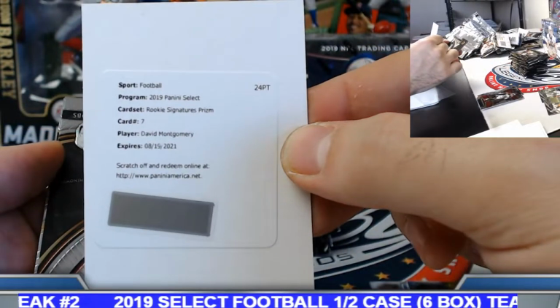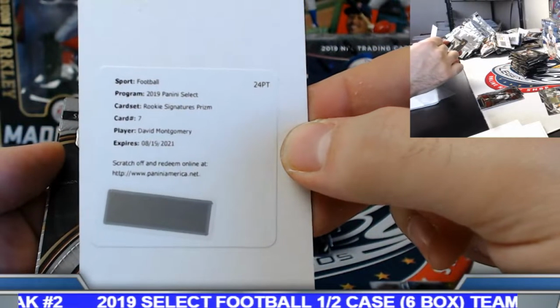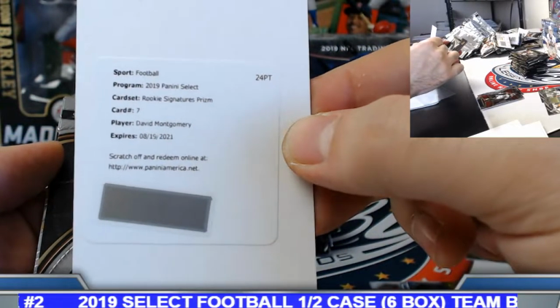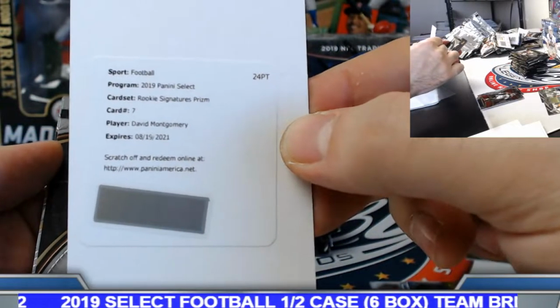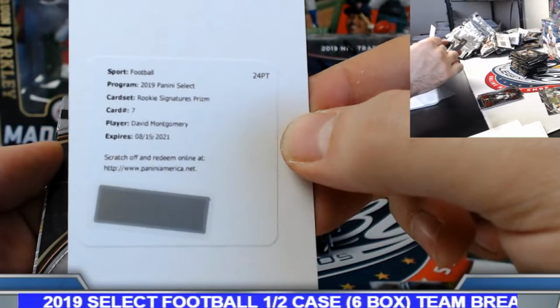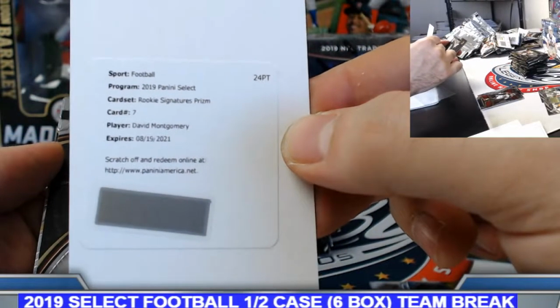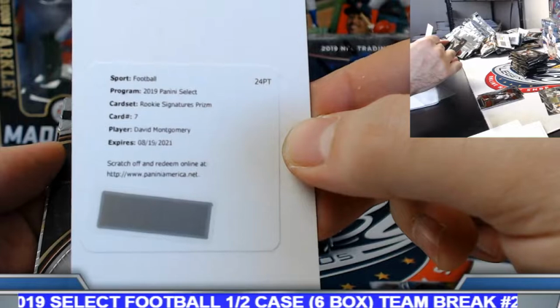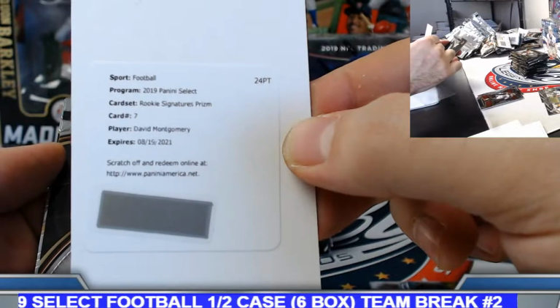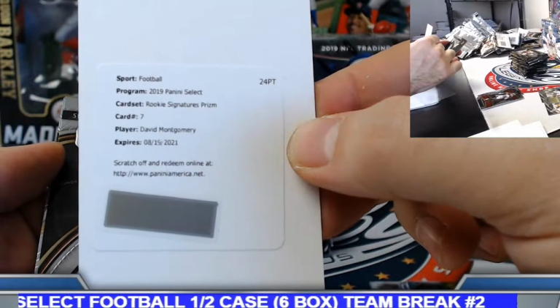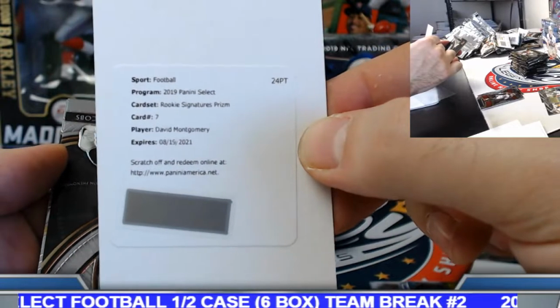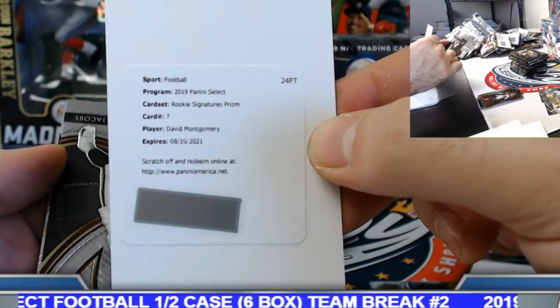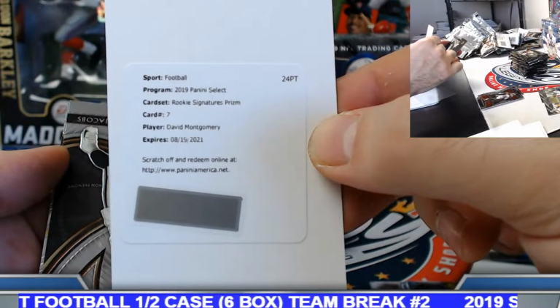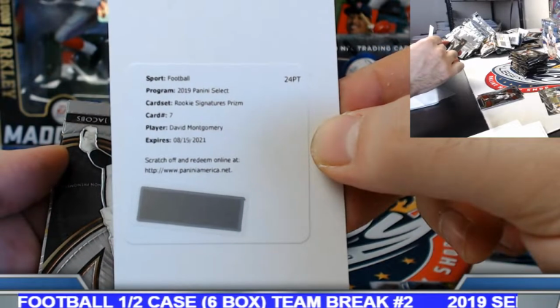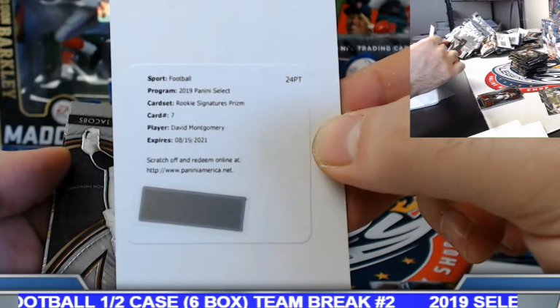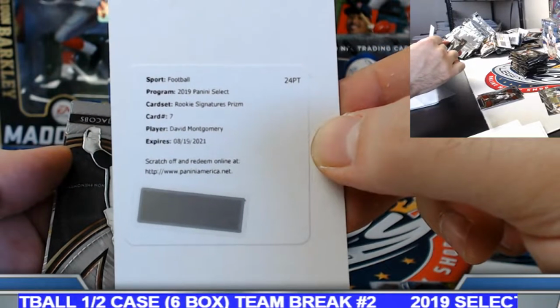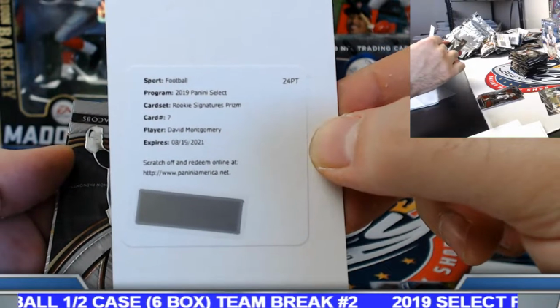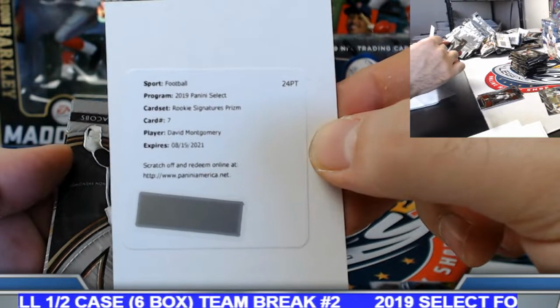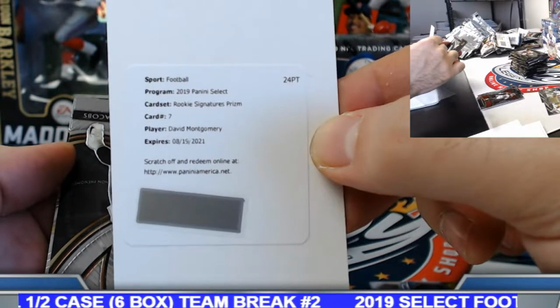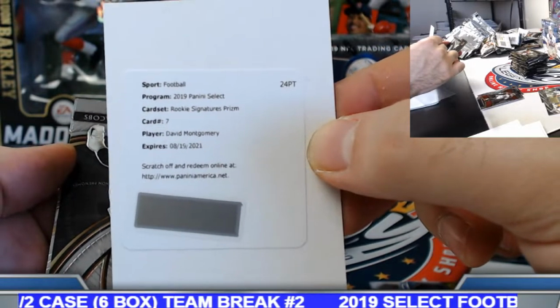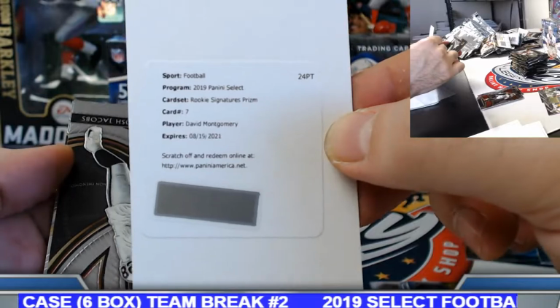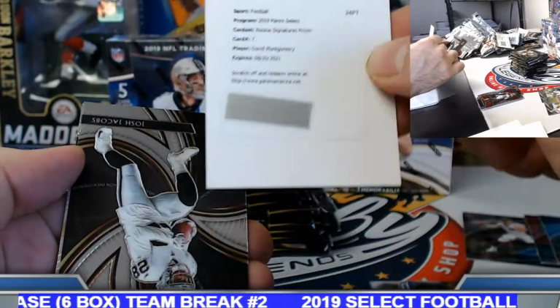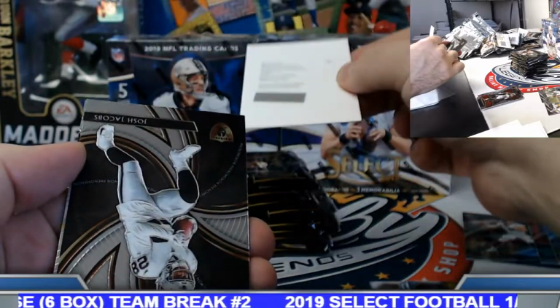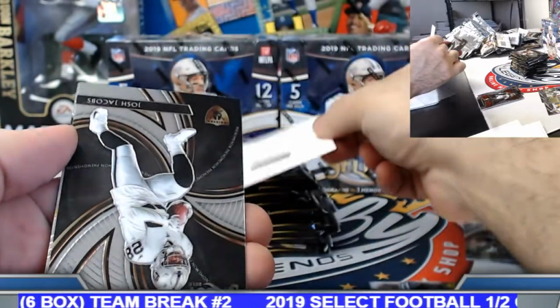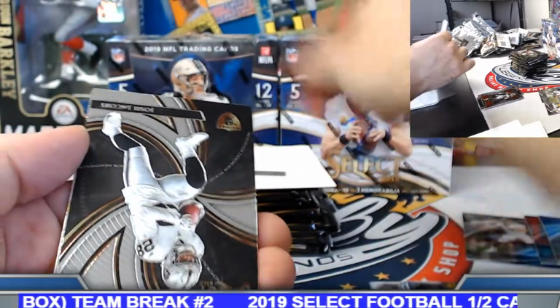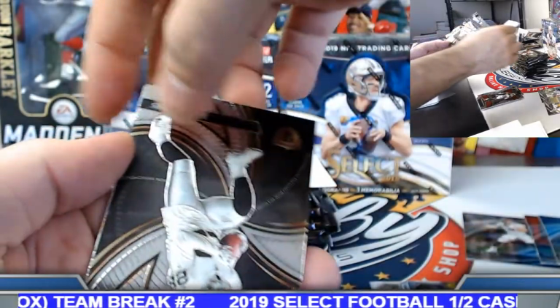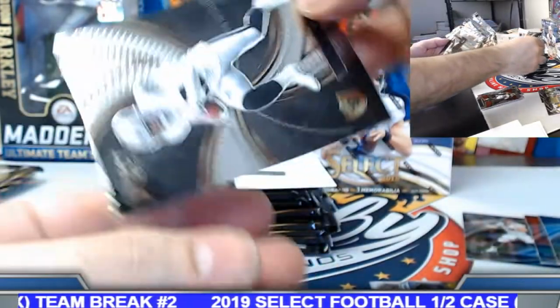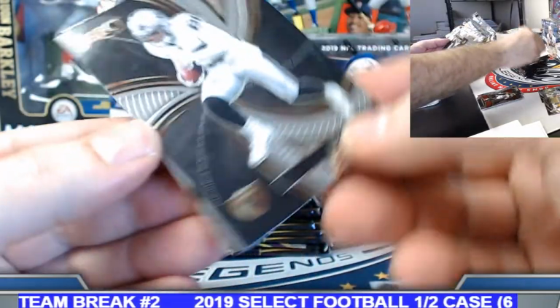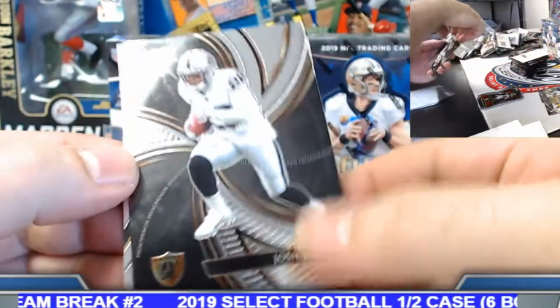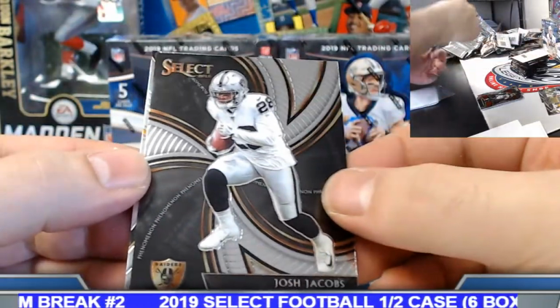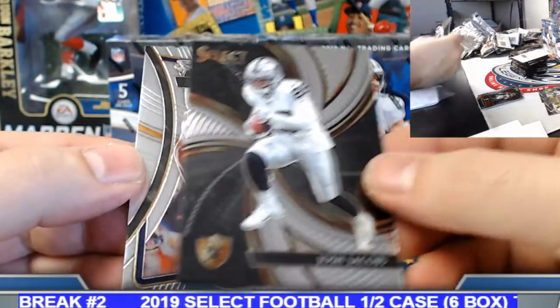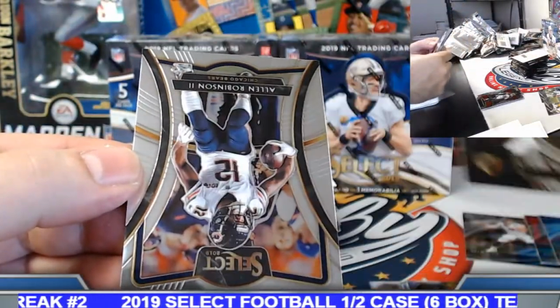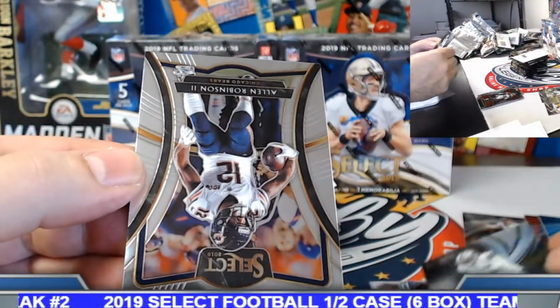Chicago — David, adding to it there buddy. The Bears — rookie signature prism, David Montgomery. Congrats. Josh Jacobs phenomenon rookie insert.